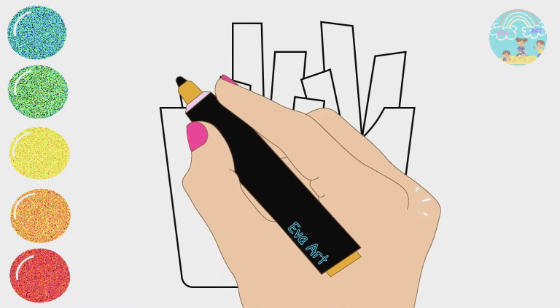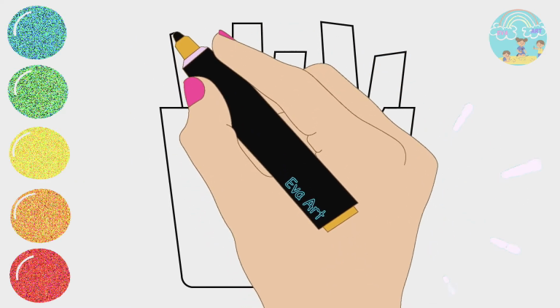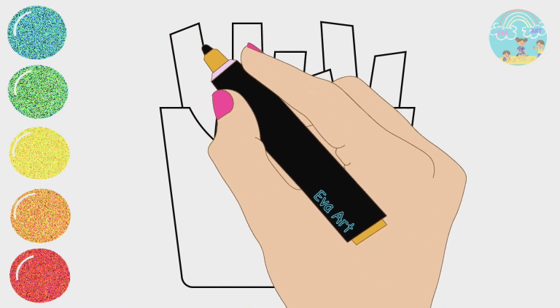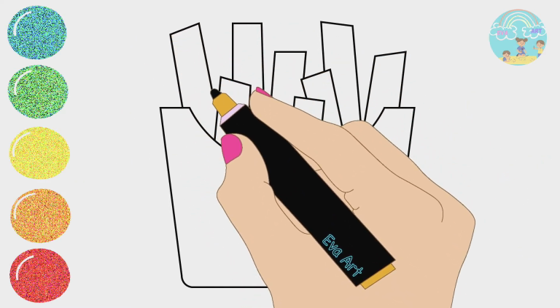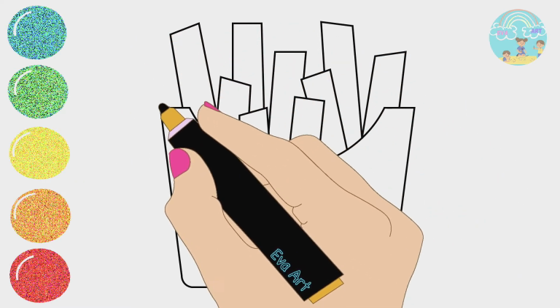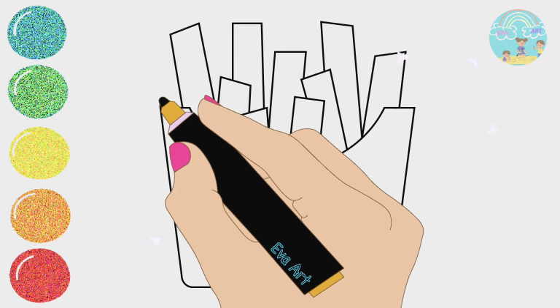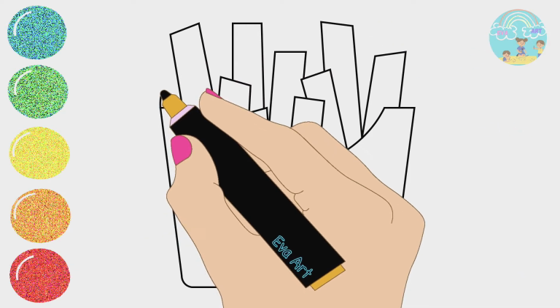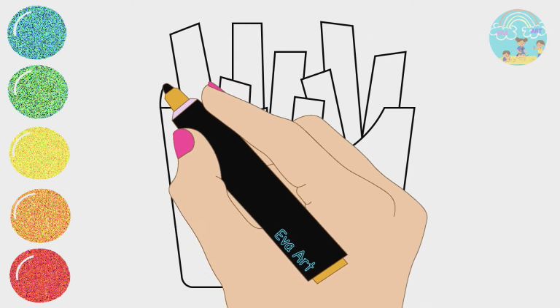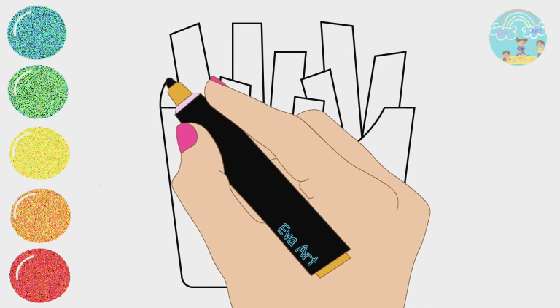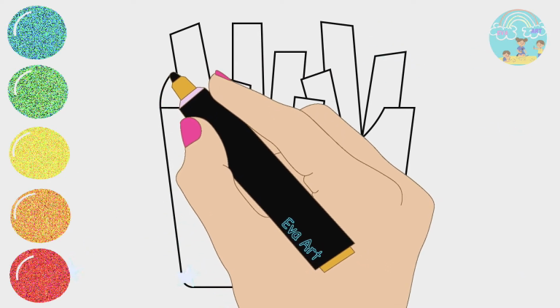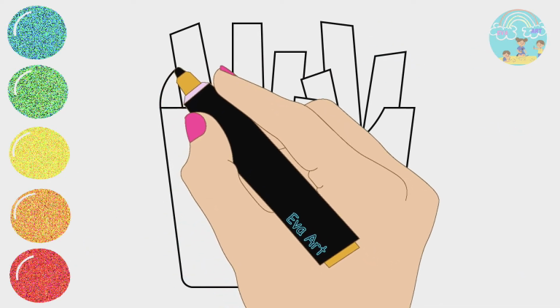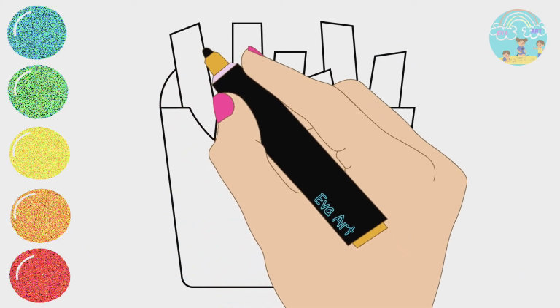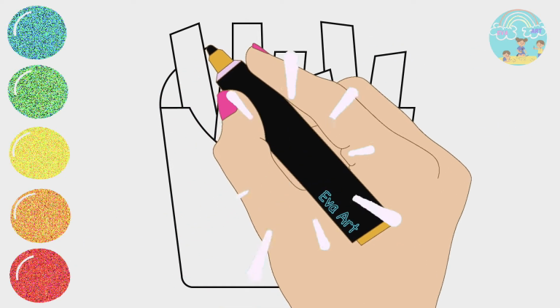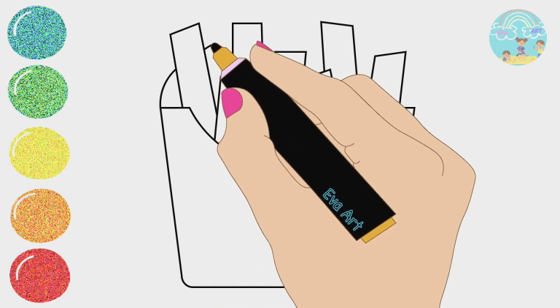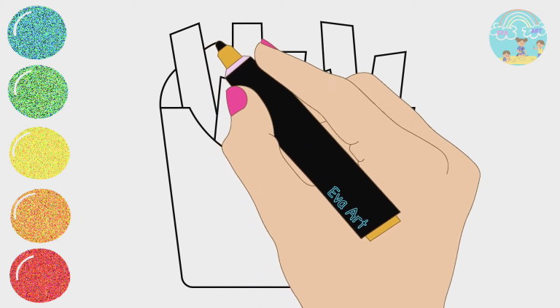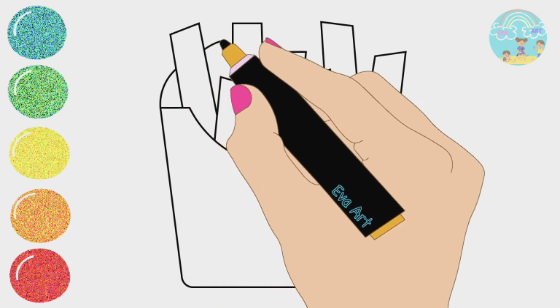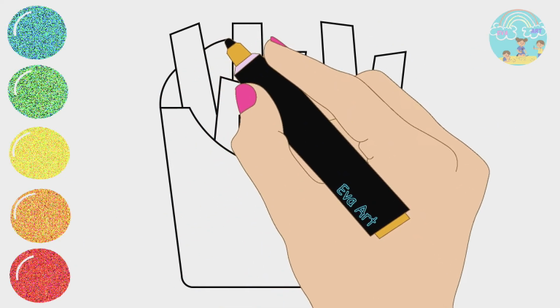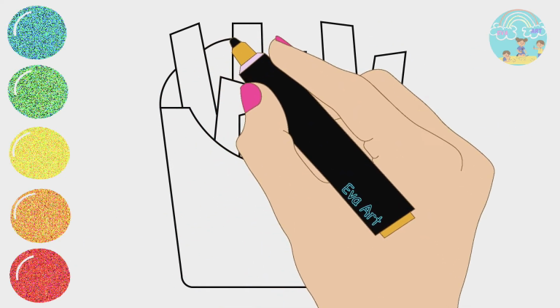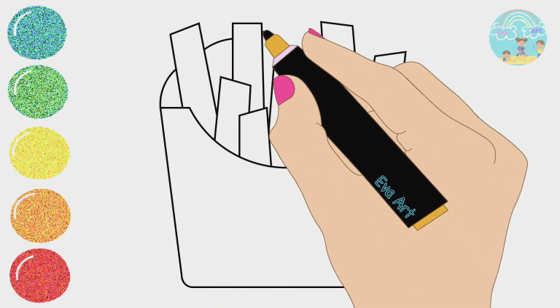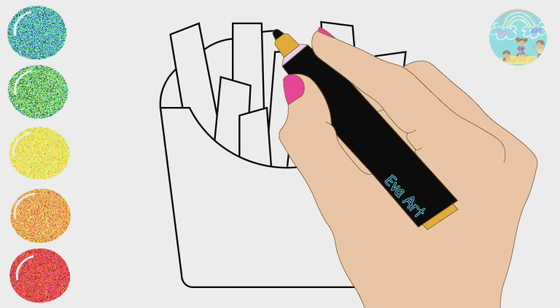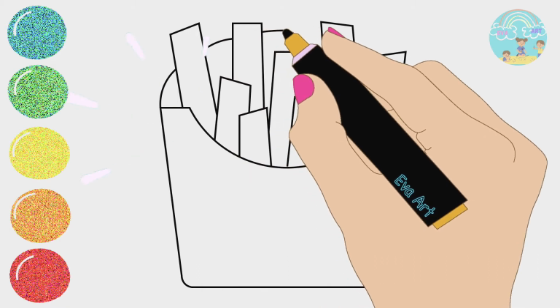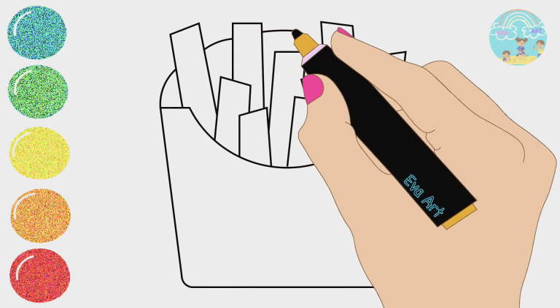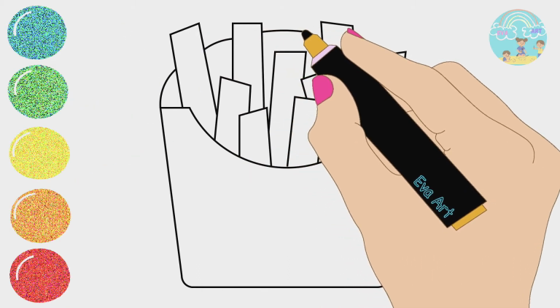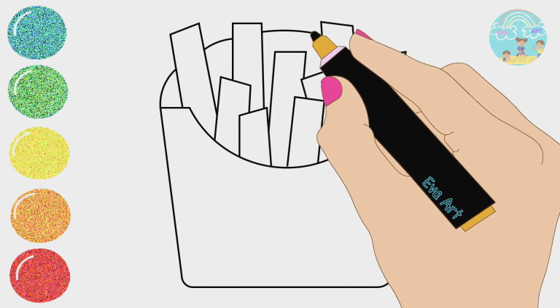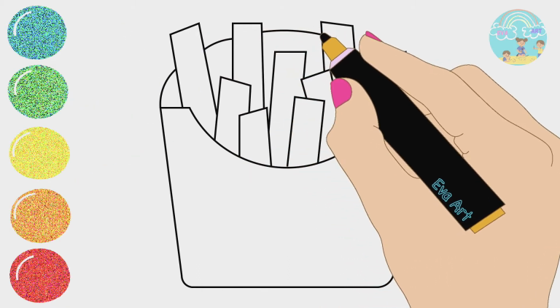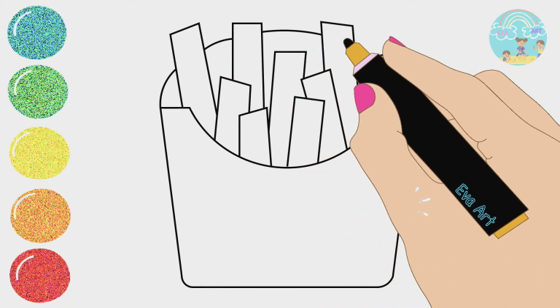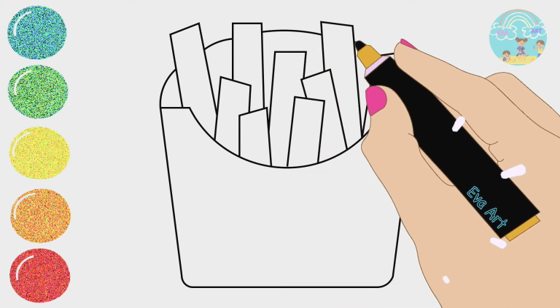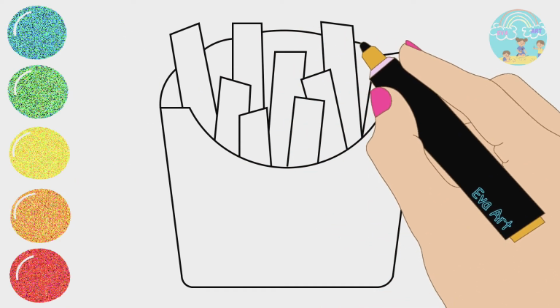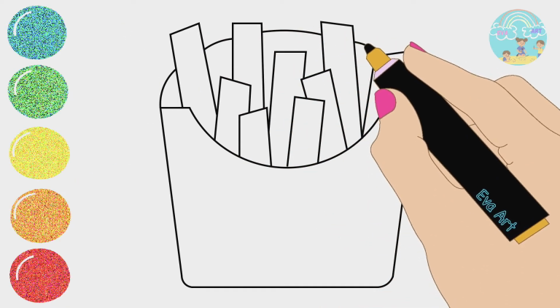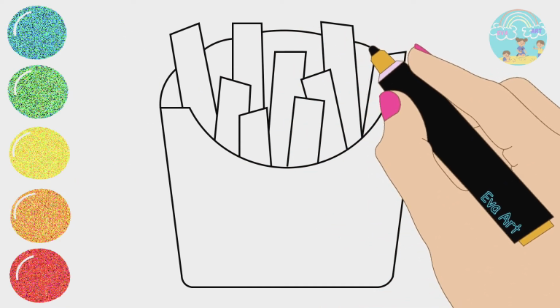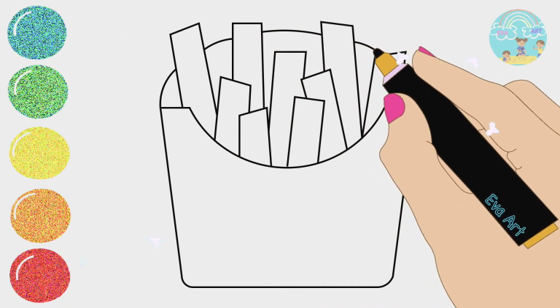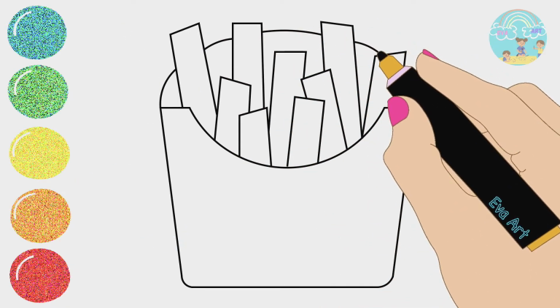Four little ducks went swimming one day, over the hills and far away. Mother duck said quack, quack, quack, quack, but only three little ducks come back.